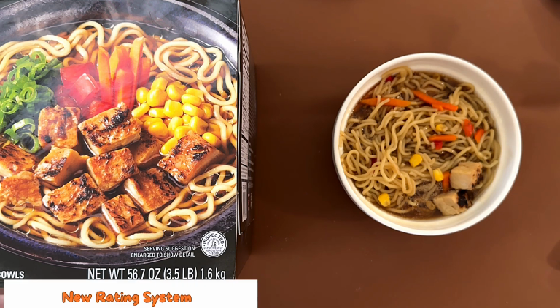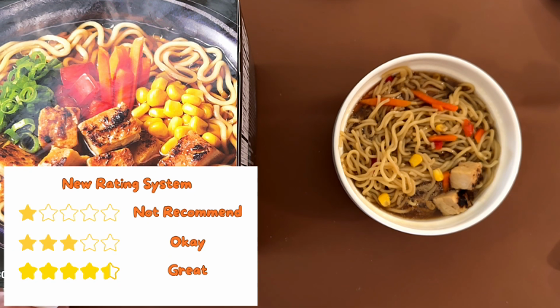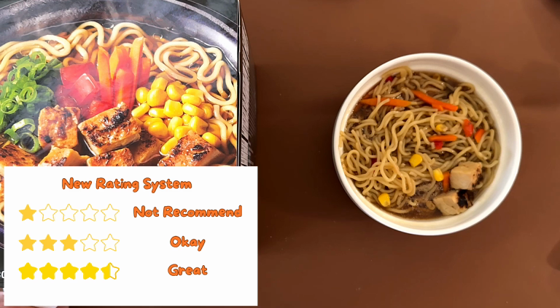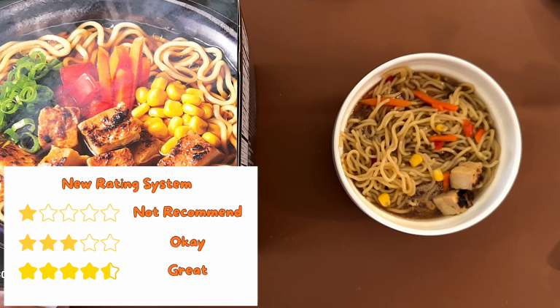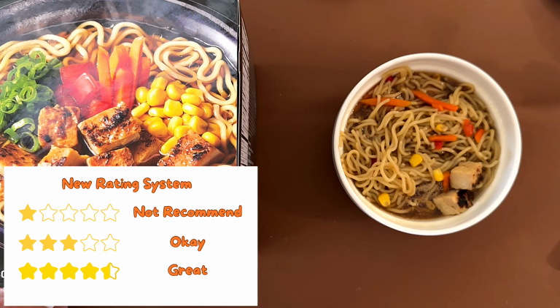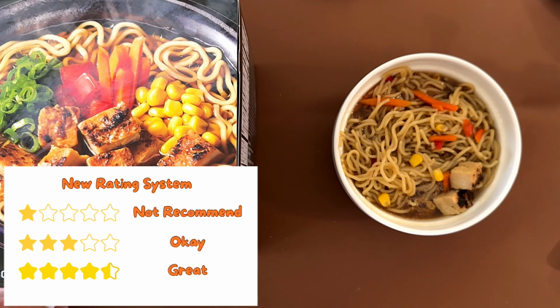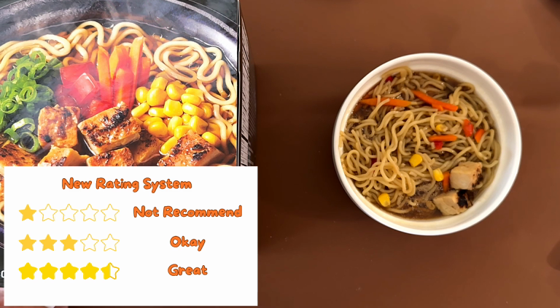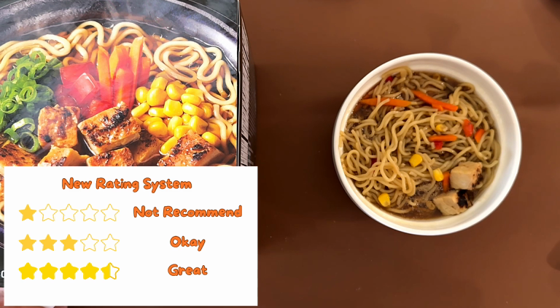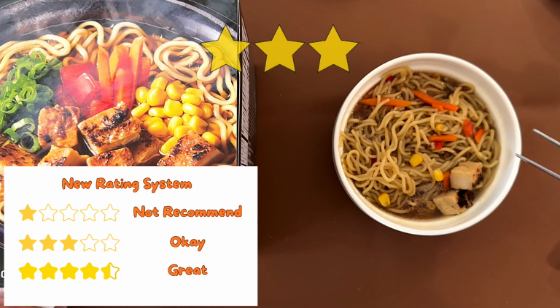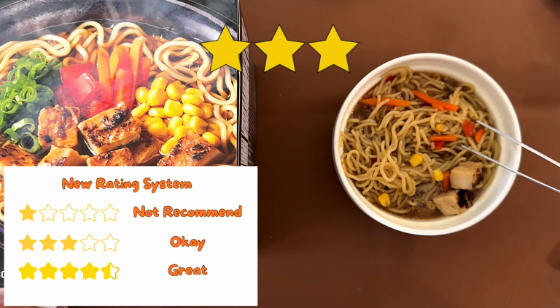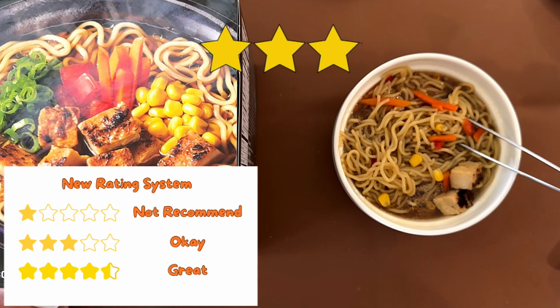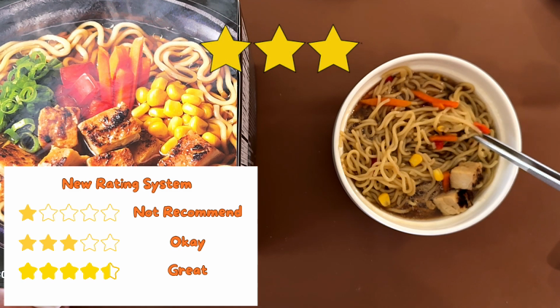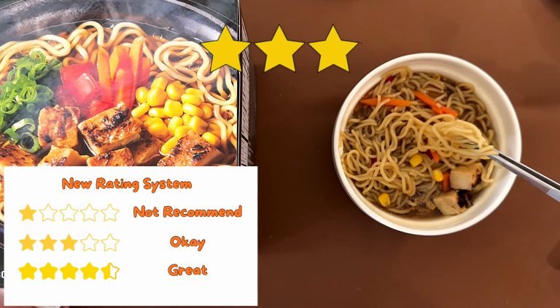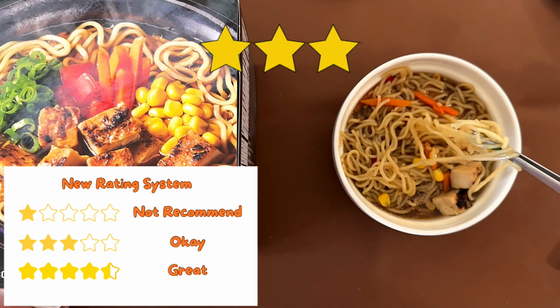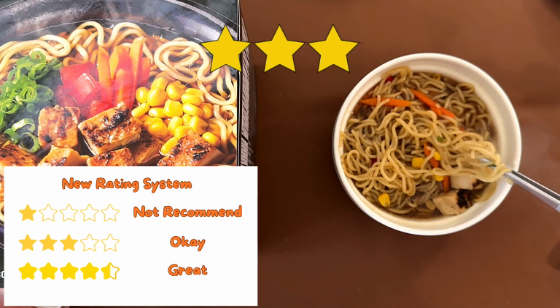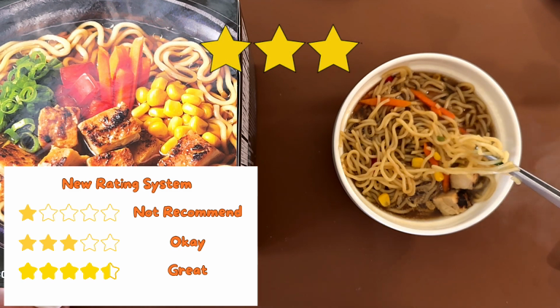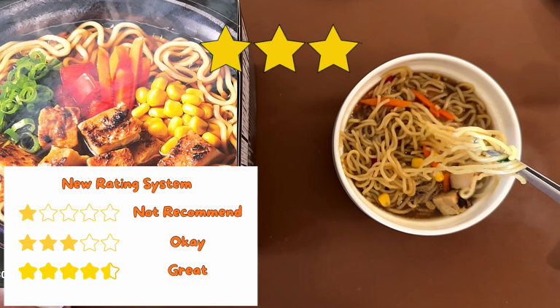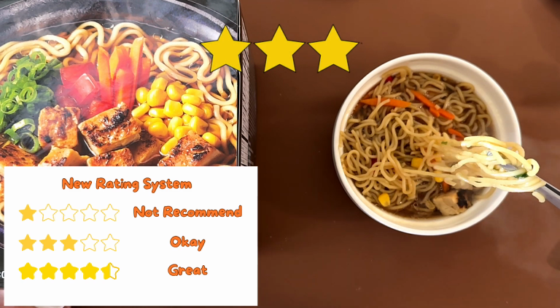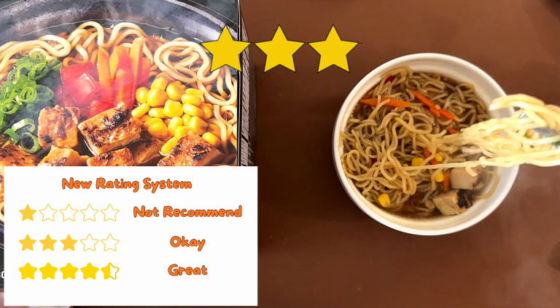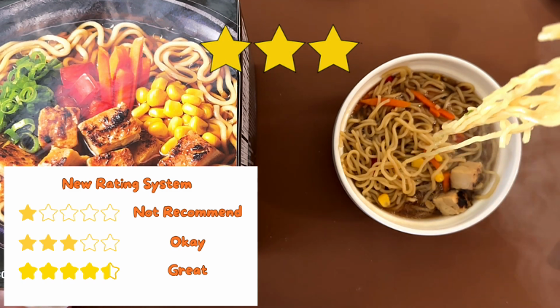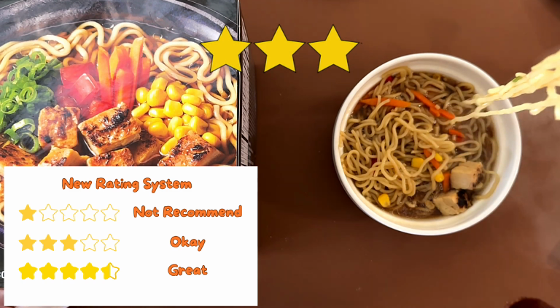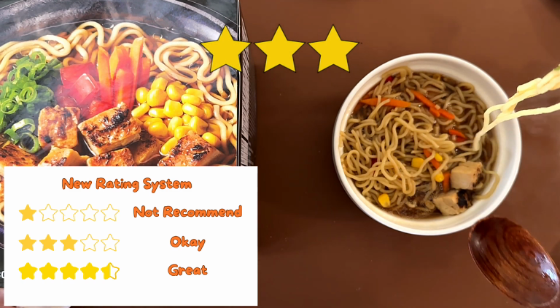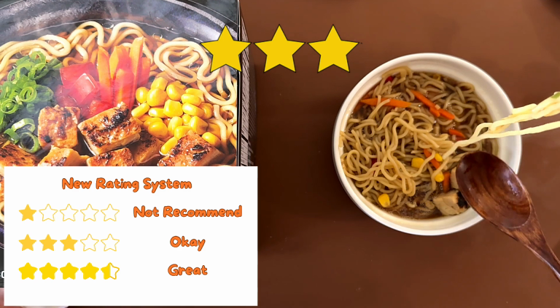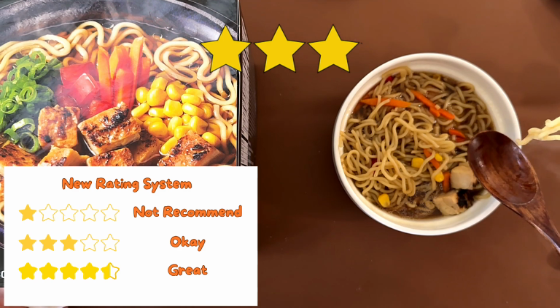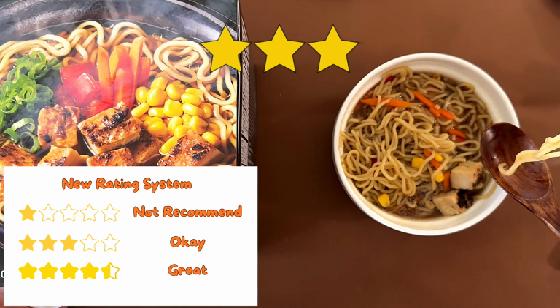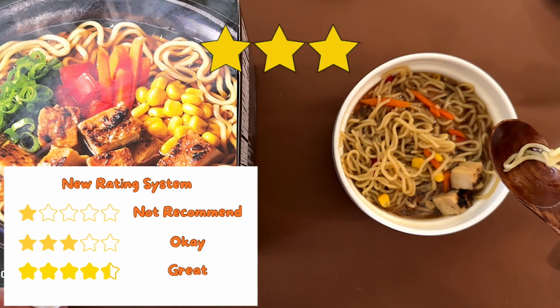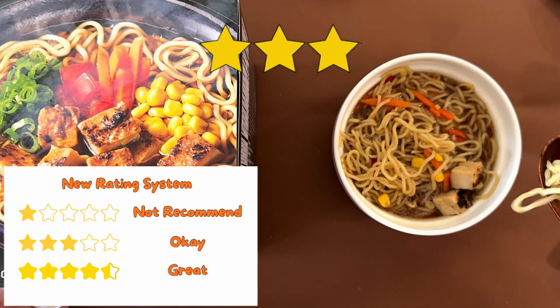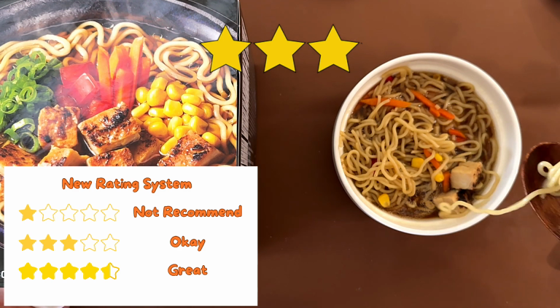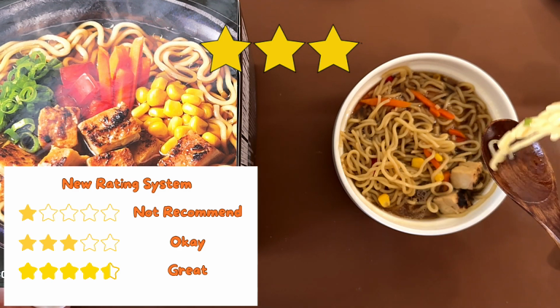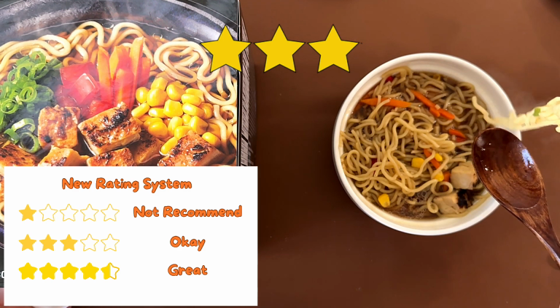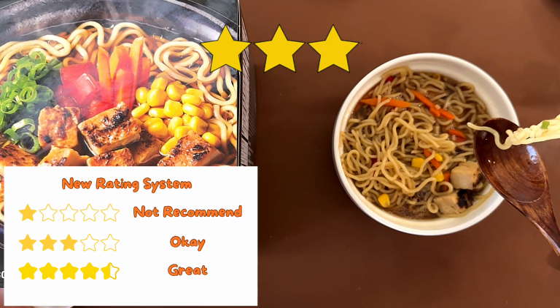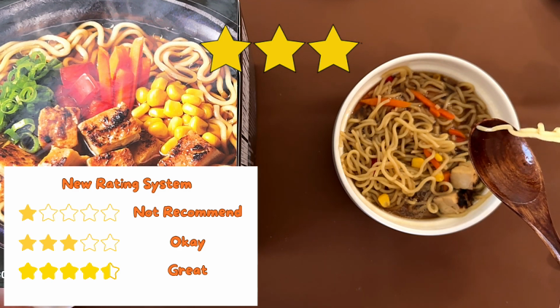Using the new rating system, I give it a three. My dad also gives it a three, so that's average. I could eat it again, but I wish it not to.